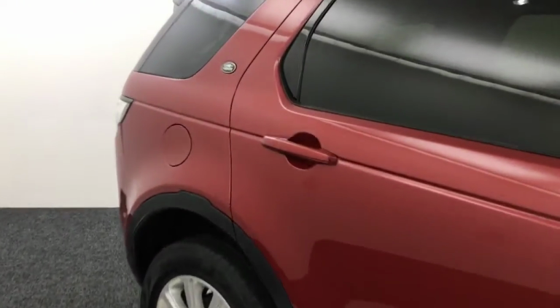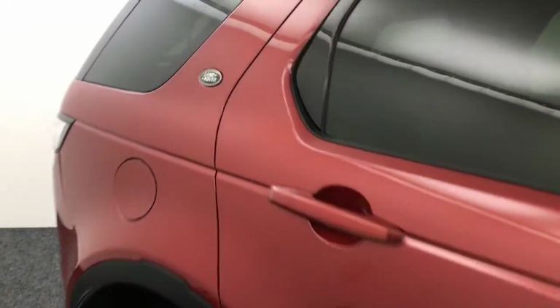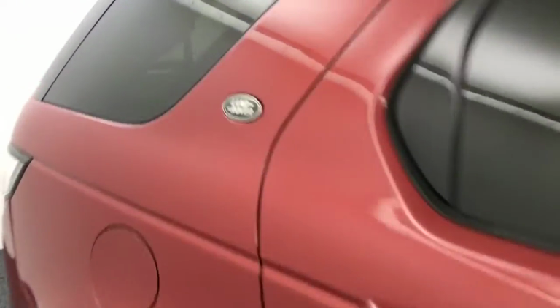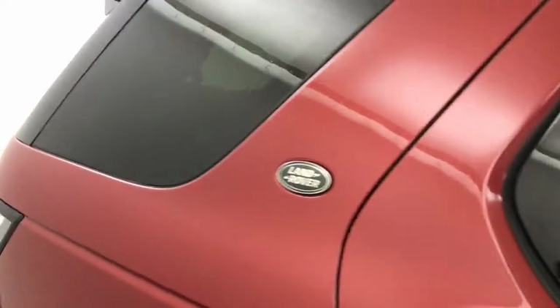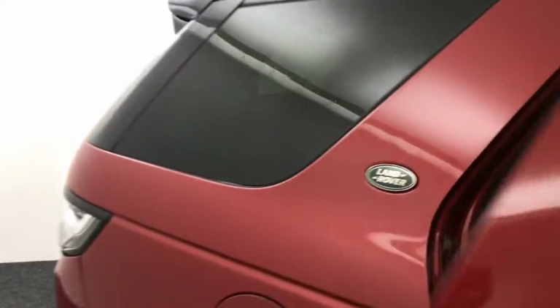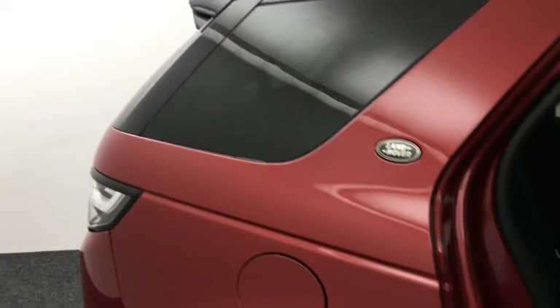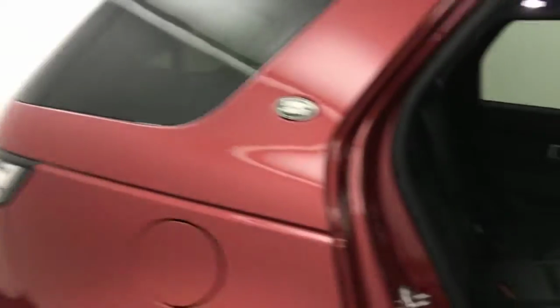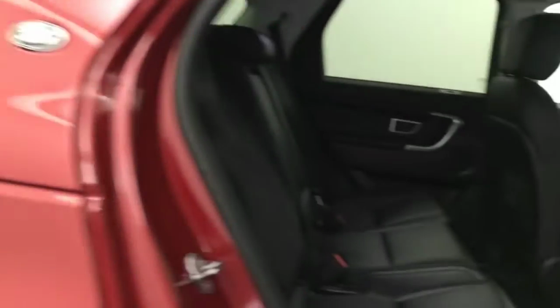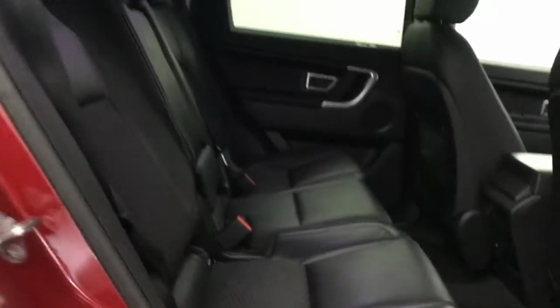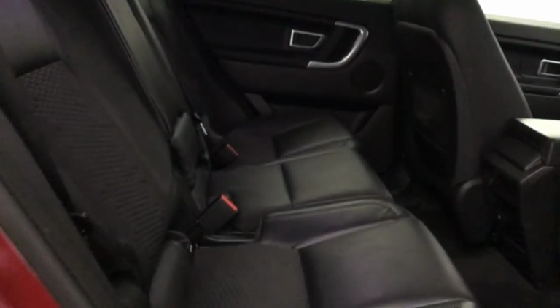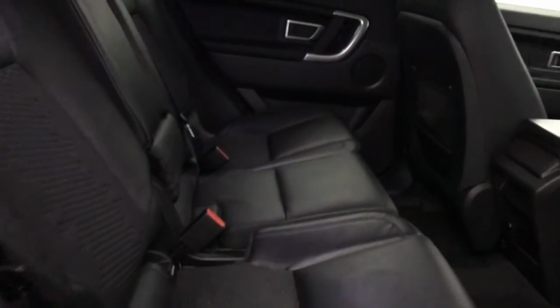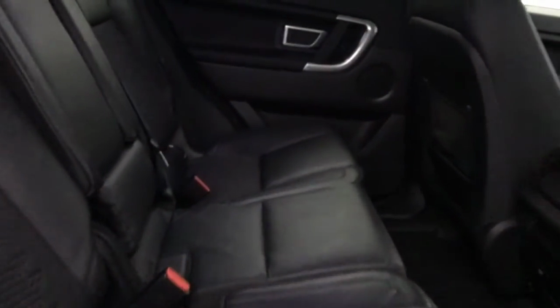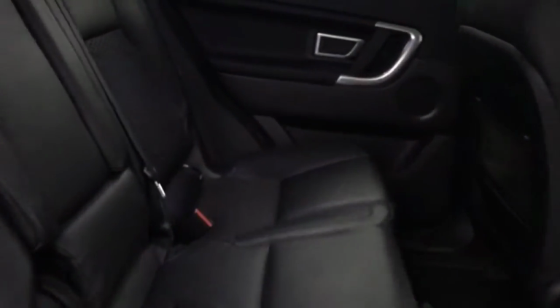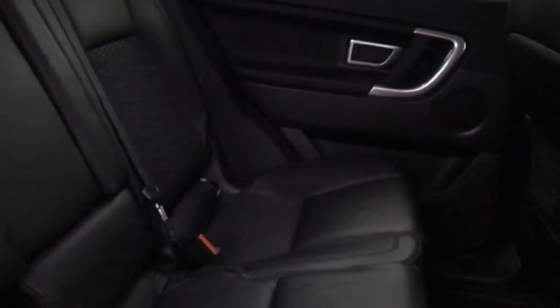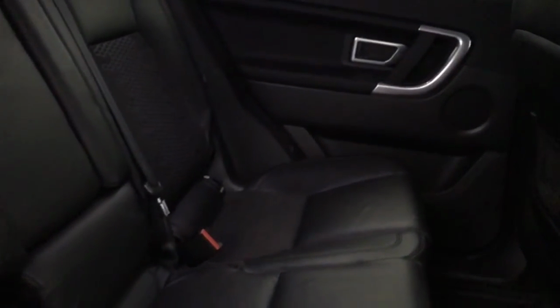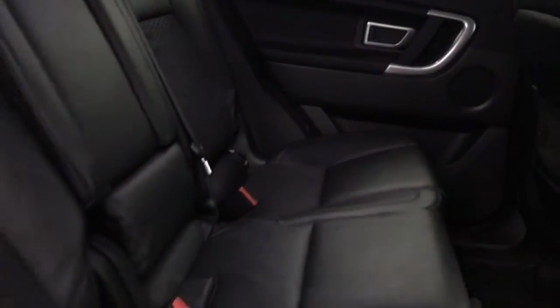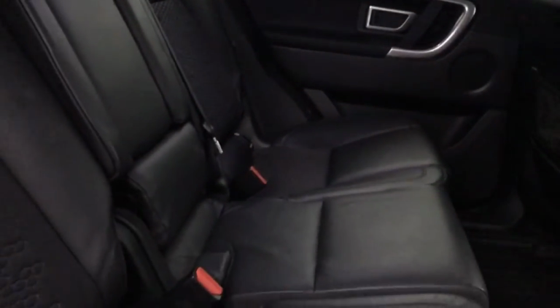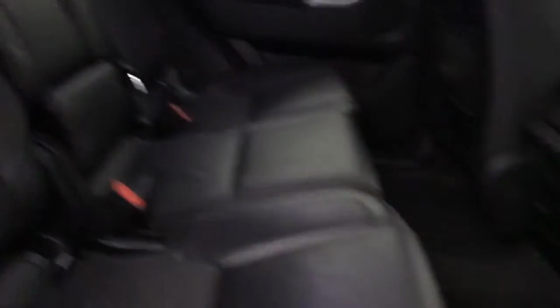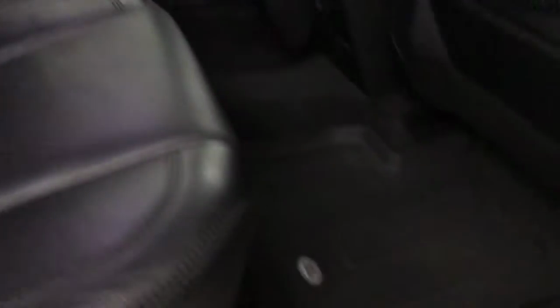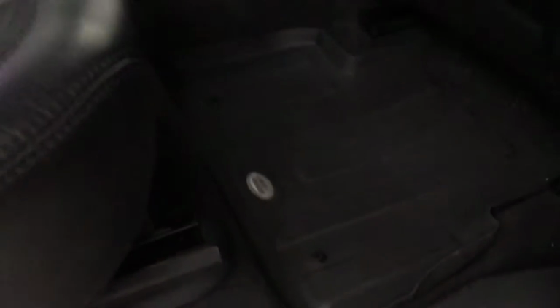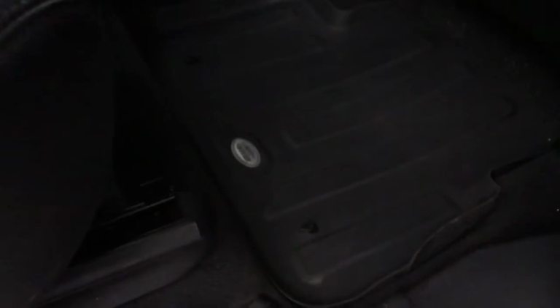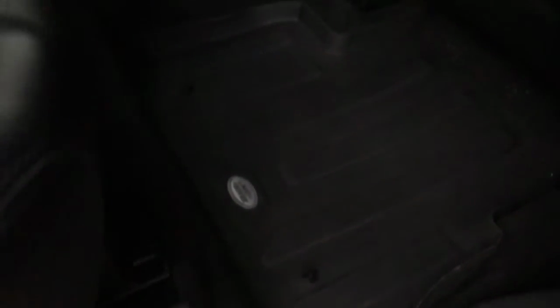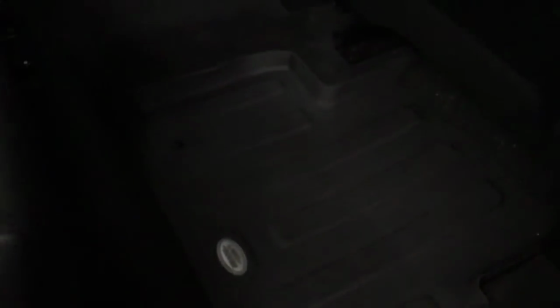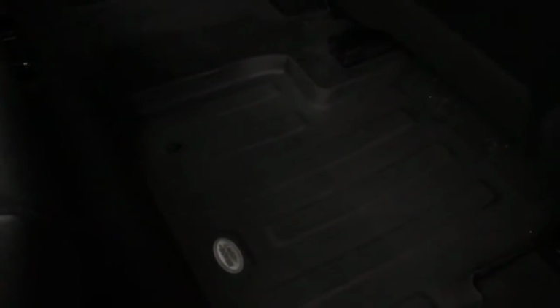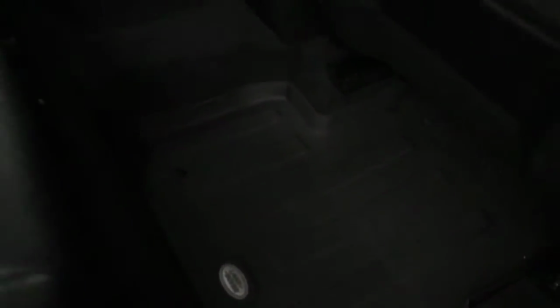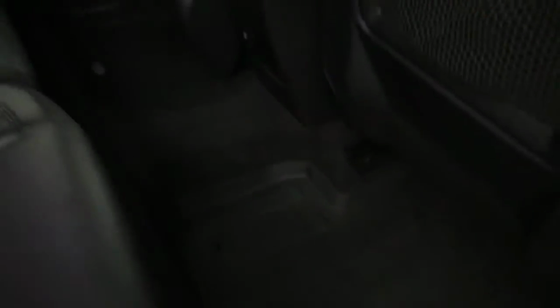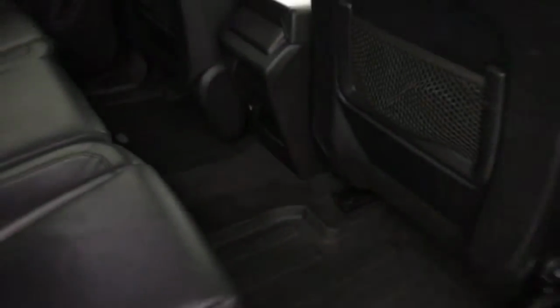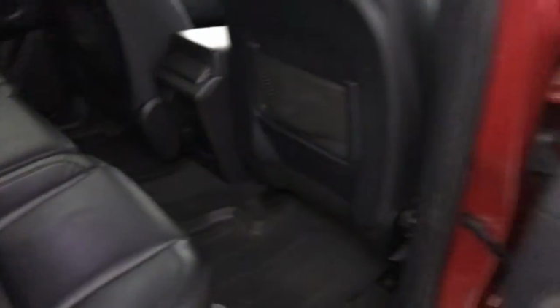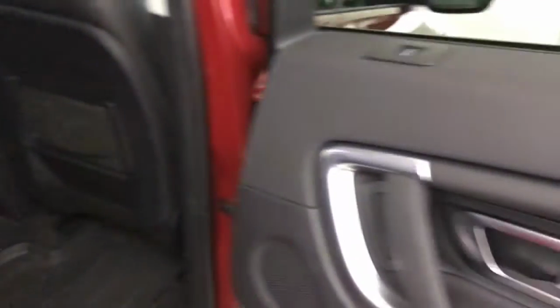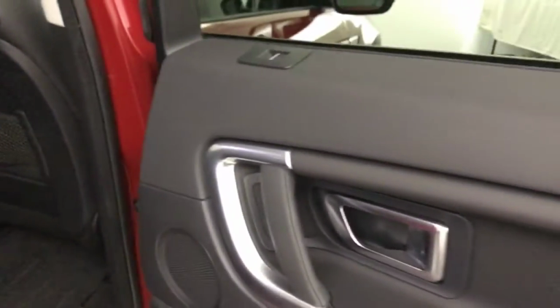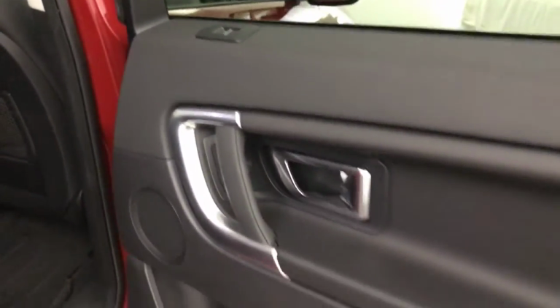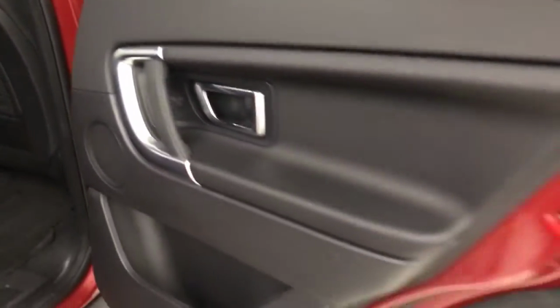We'll start off in the back. It's got a full black leather interior in great condition. You've also got these heavy duty floor mats and electric rear windows.